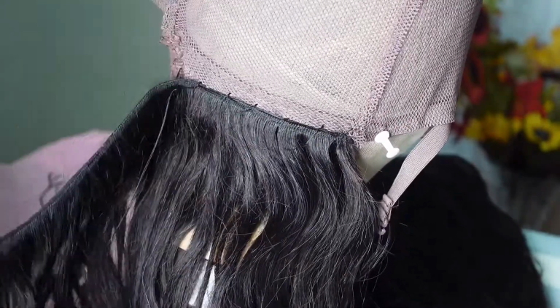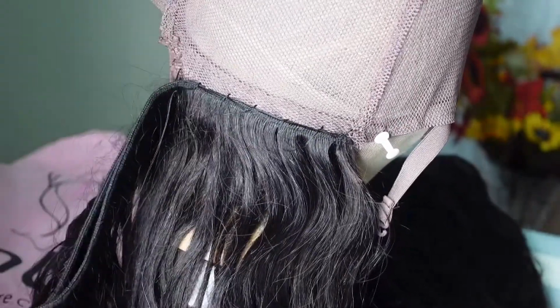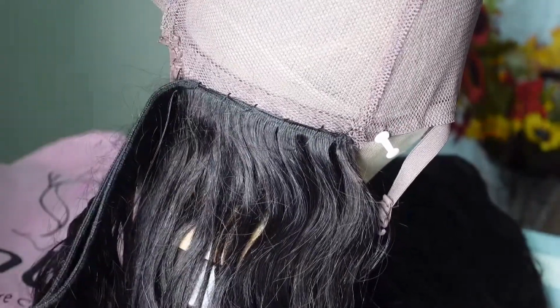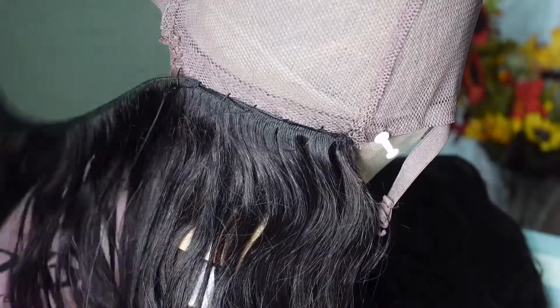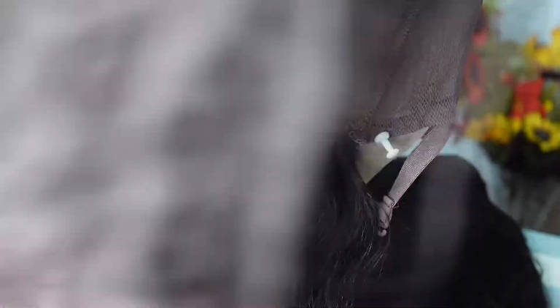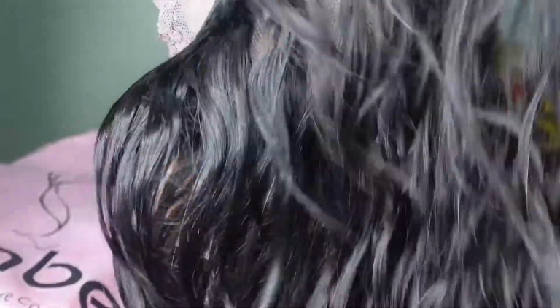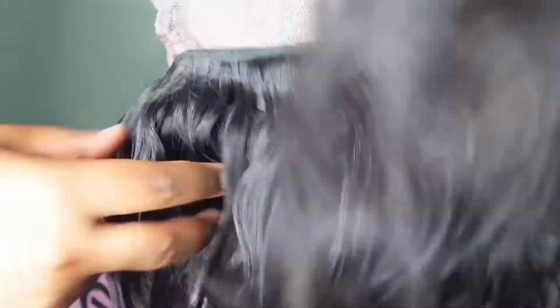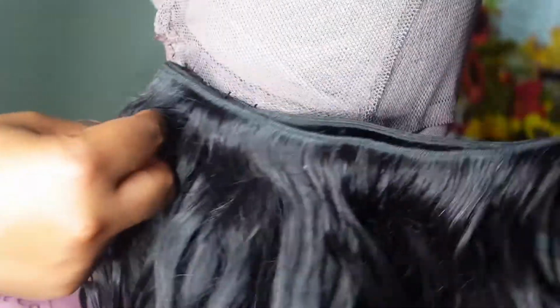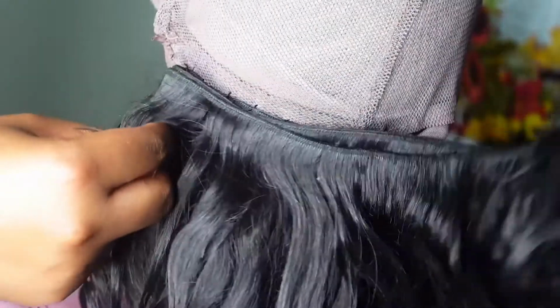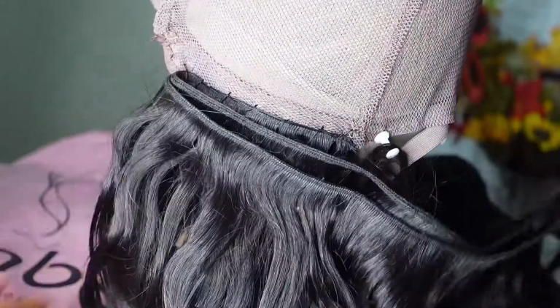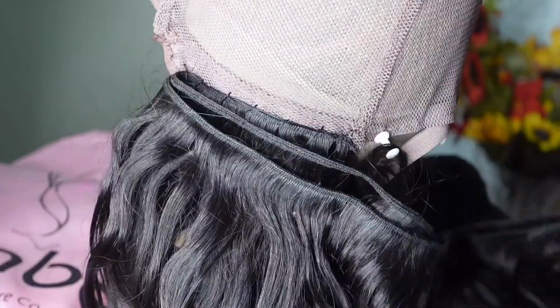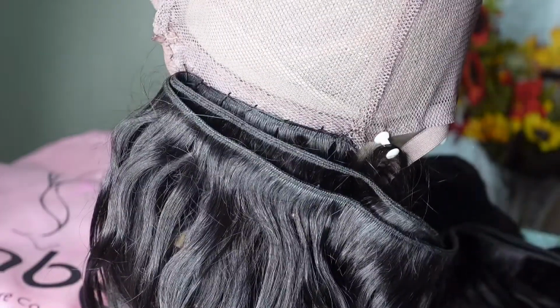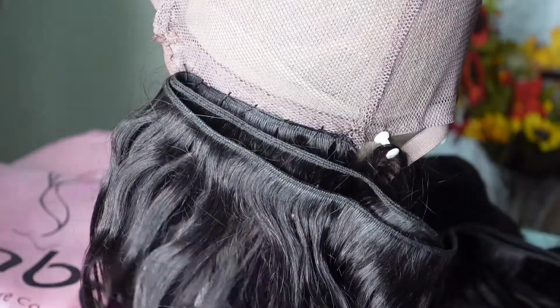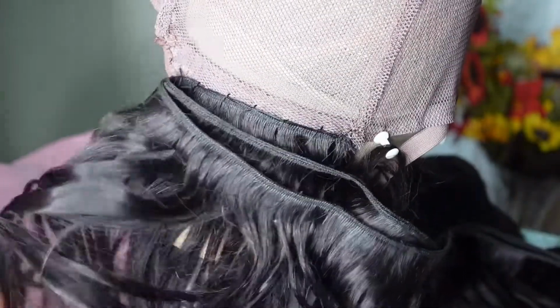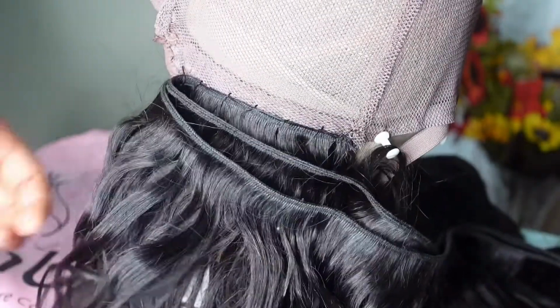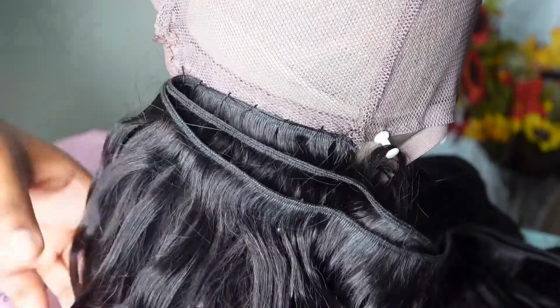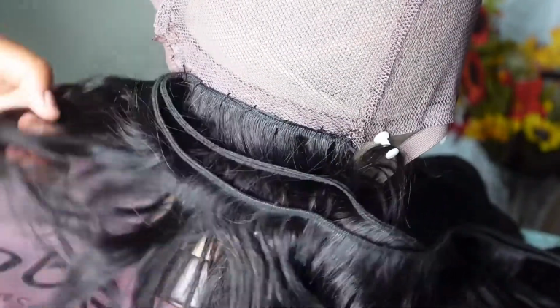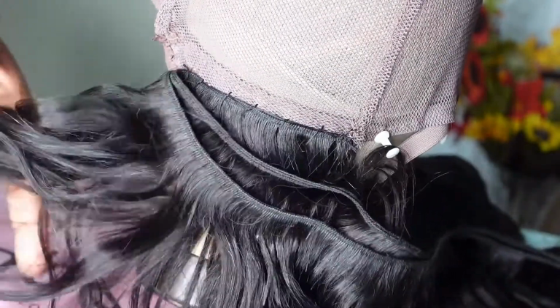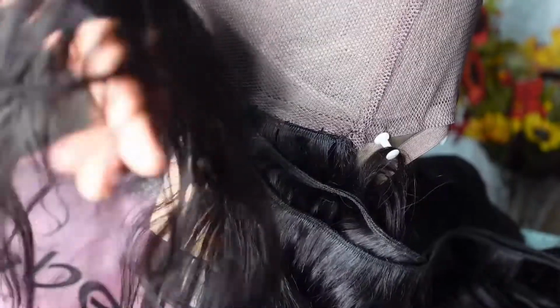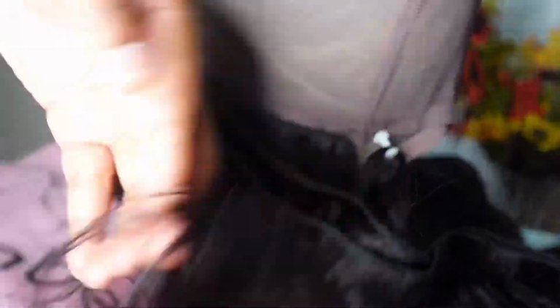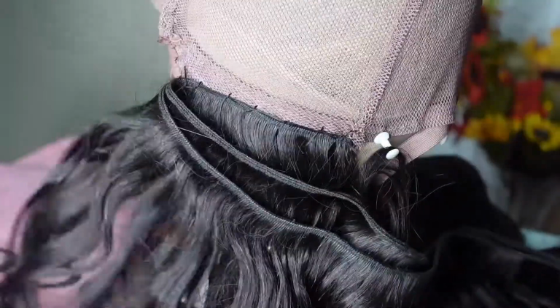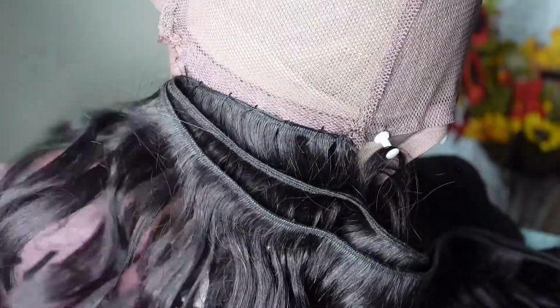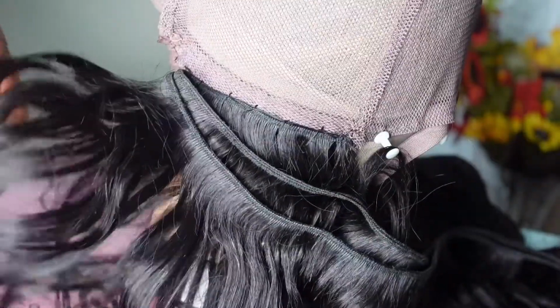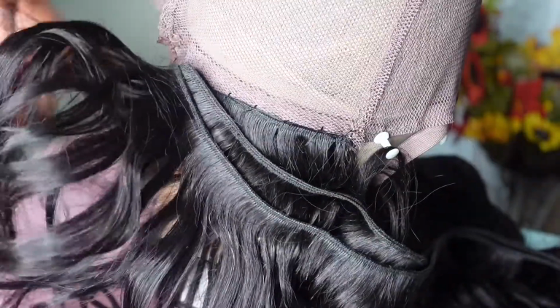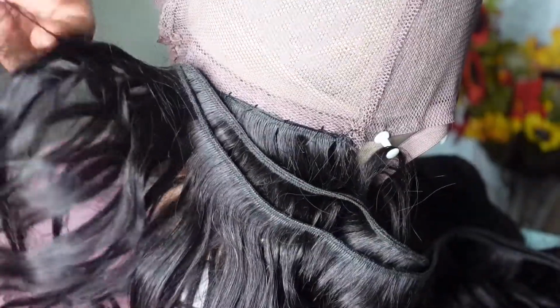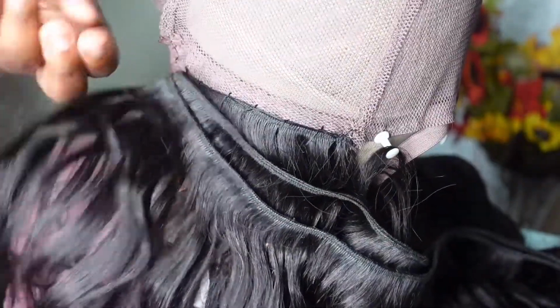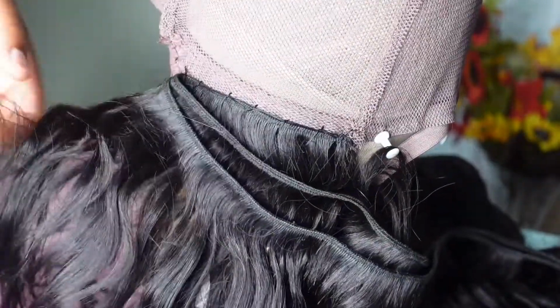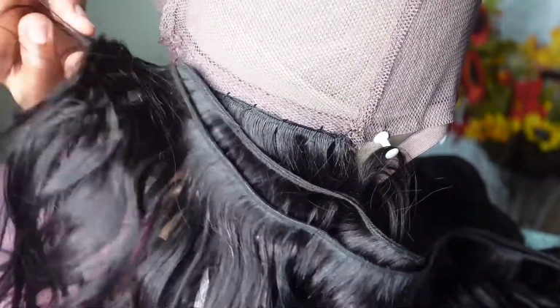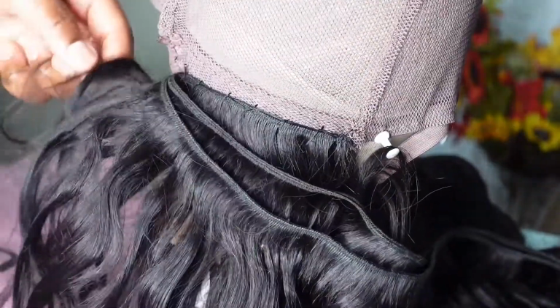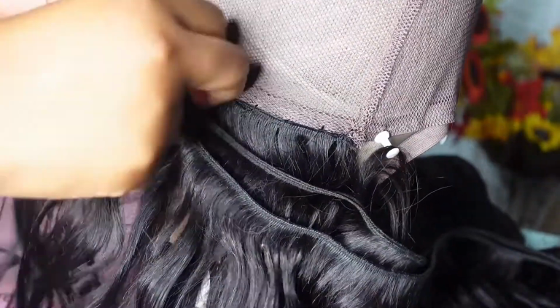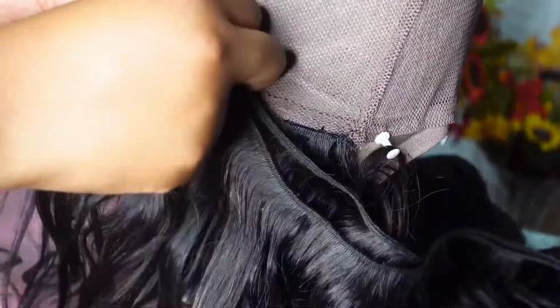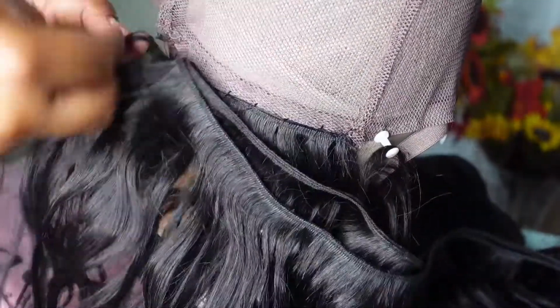As you can see, I am done sewing my first row onto the wig cap. I do not cut the wefts — I fold them. I do this simply because it decreases shedding.